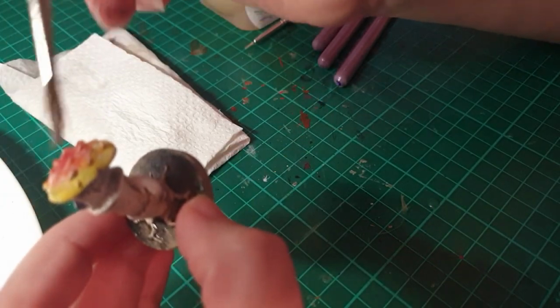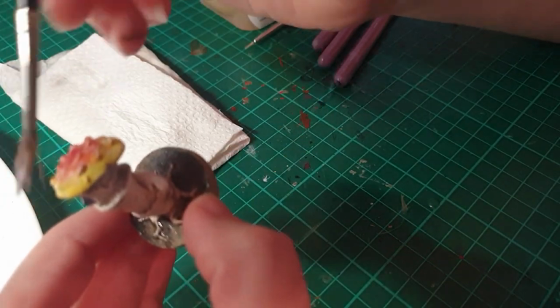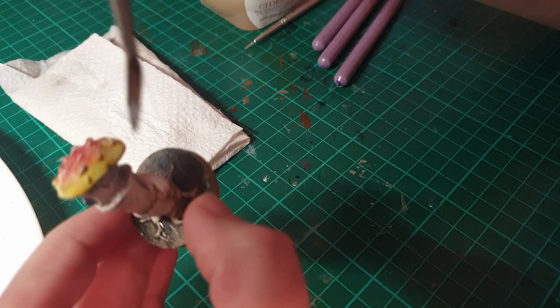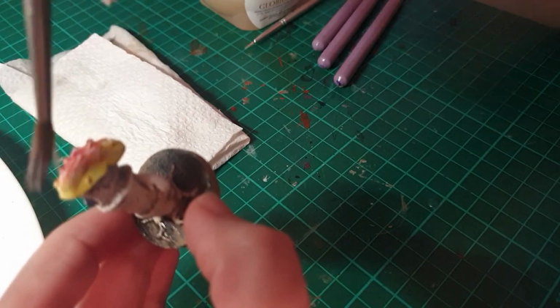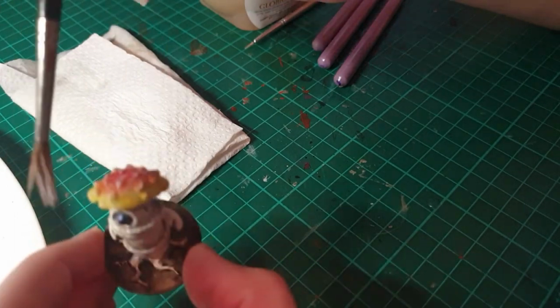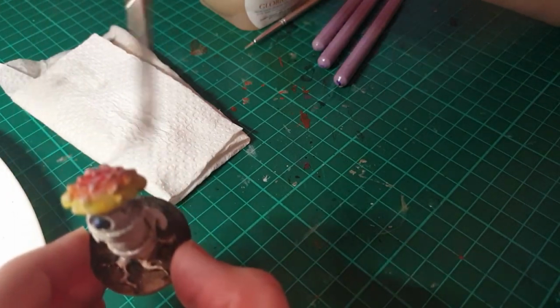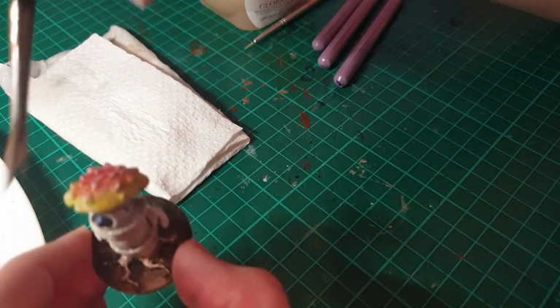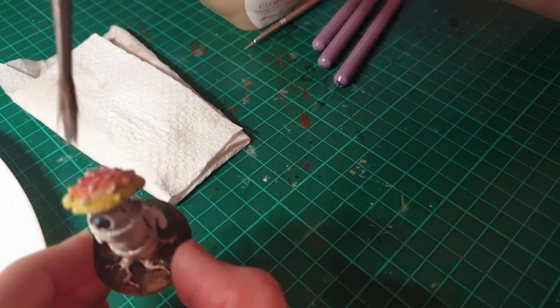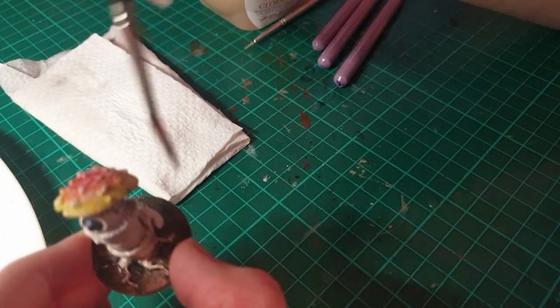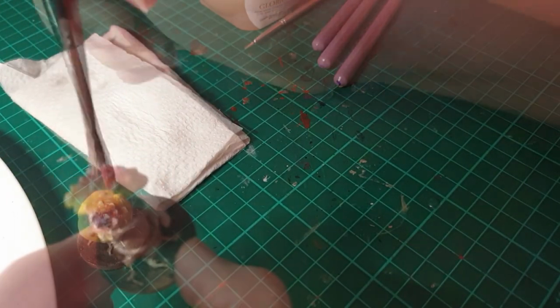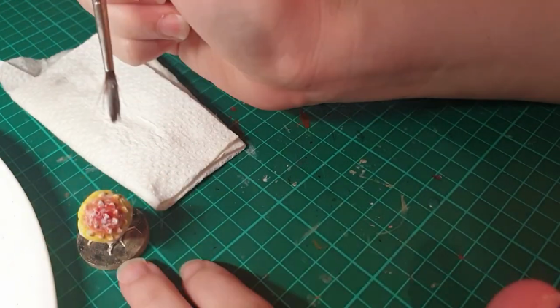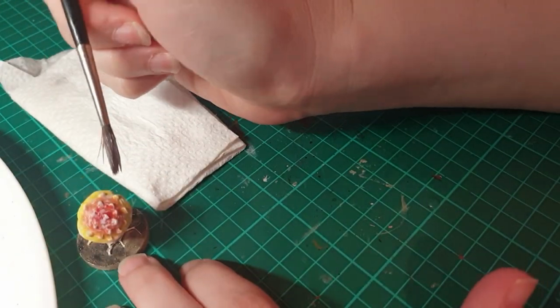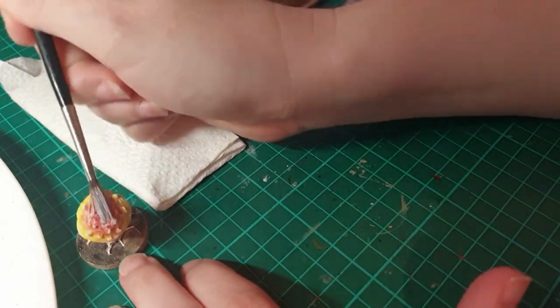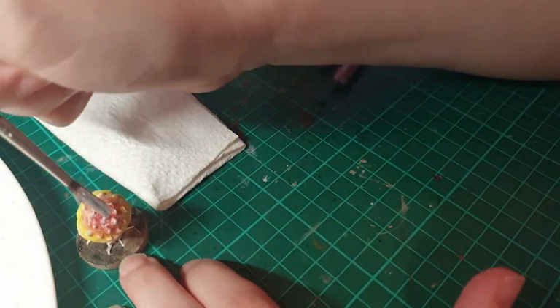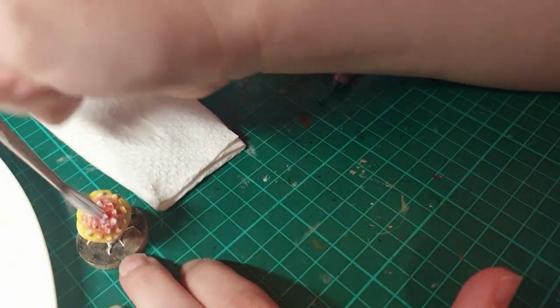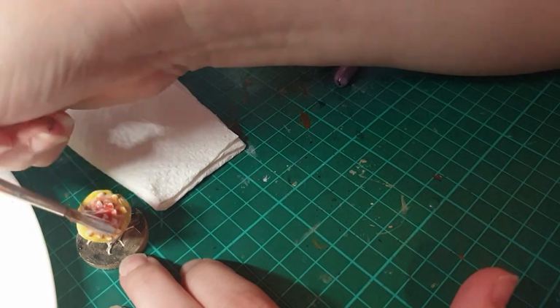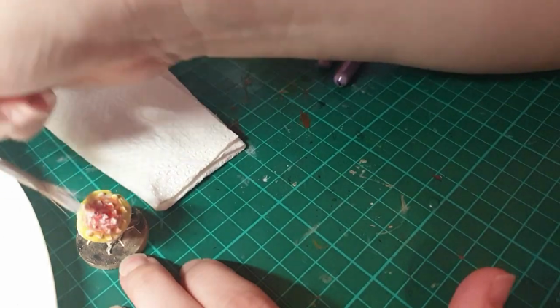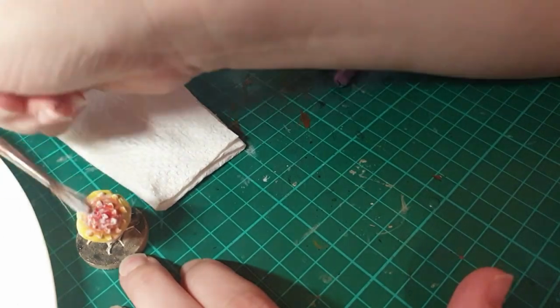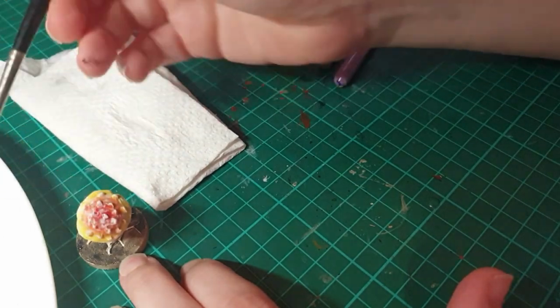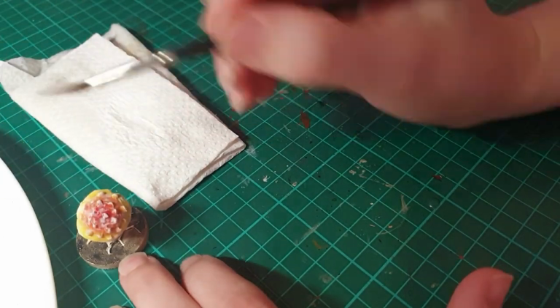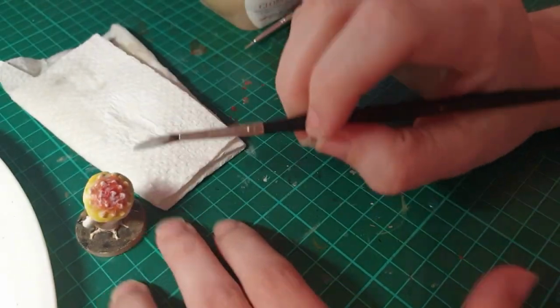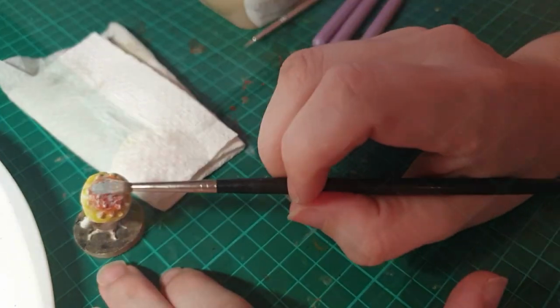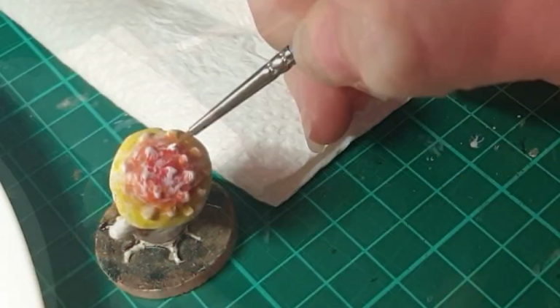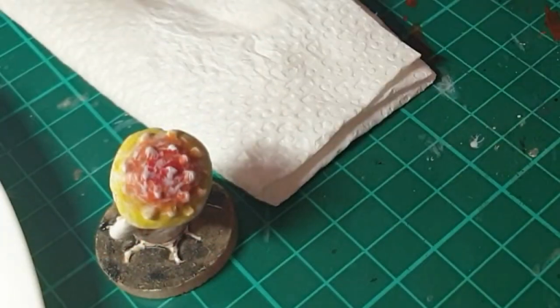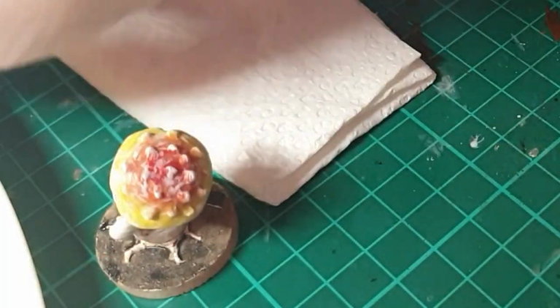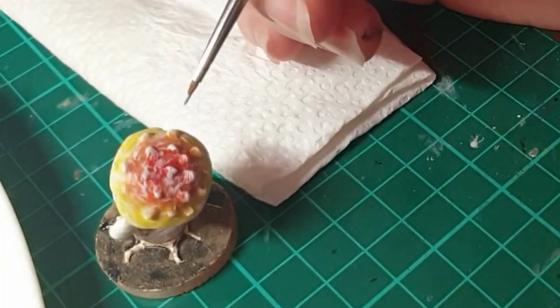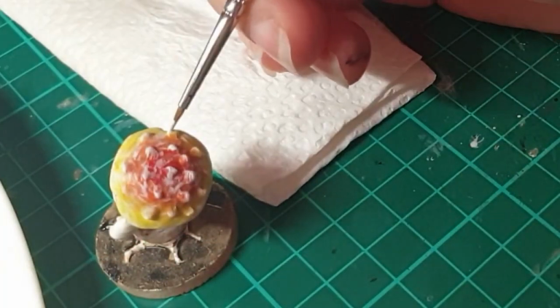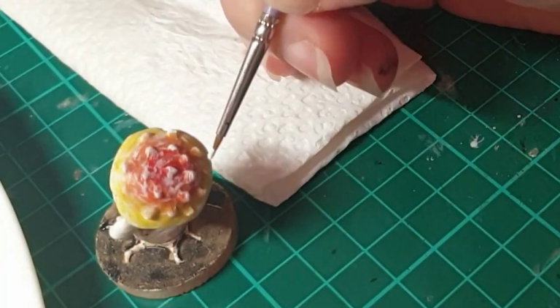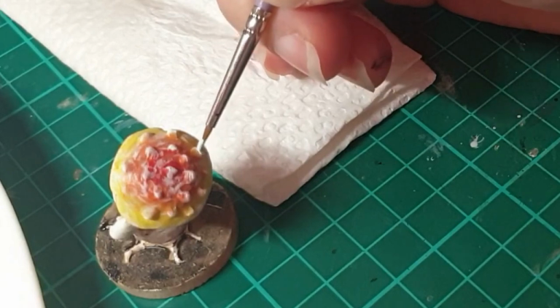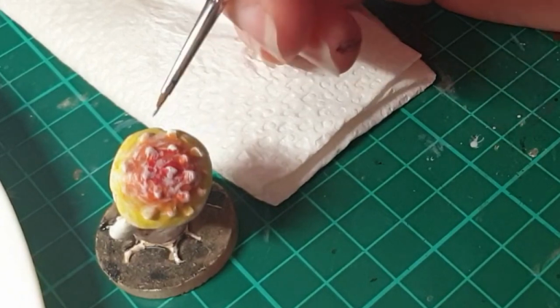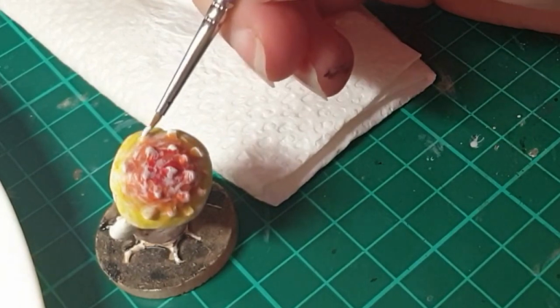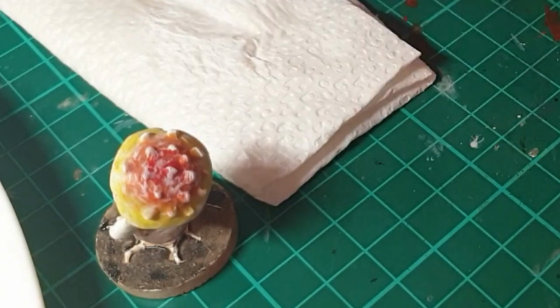Now I'm doing a white dry brush on the scales, because as I said before, they're usually white or lighter colored on the caps. I'm just touching them up with a little bit of extra white to make sure they really pop.